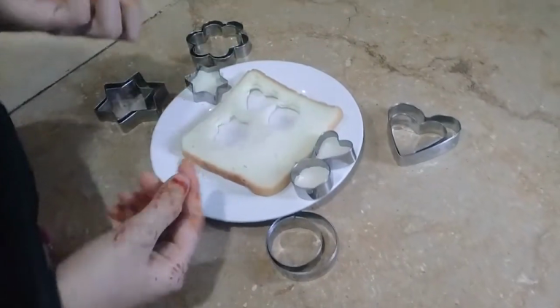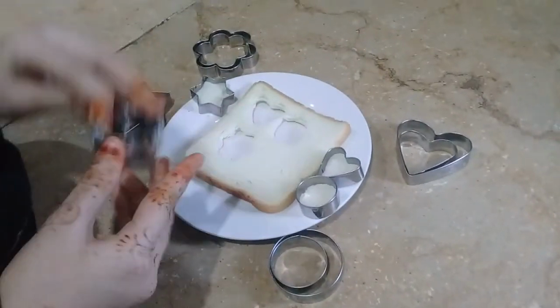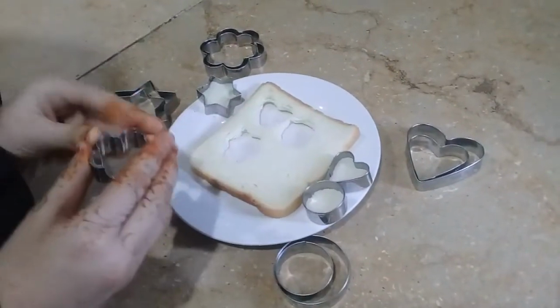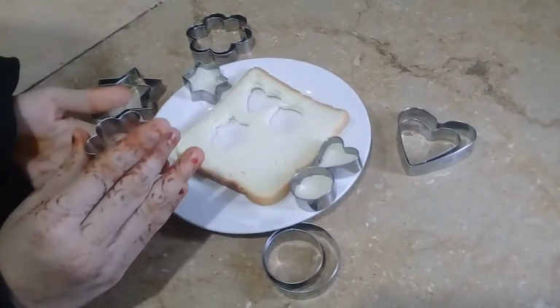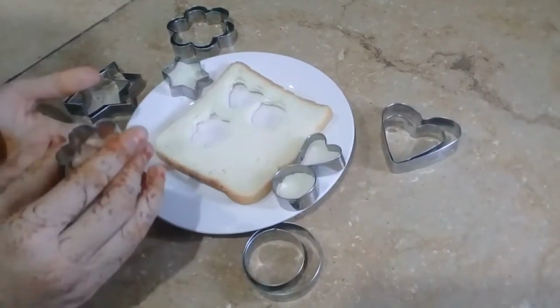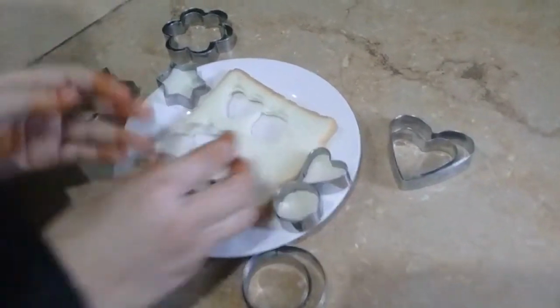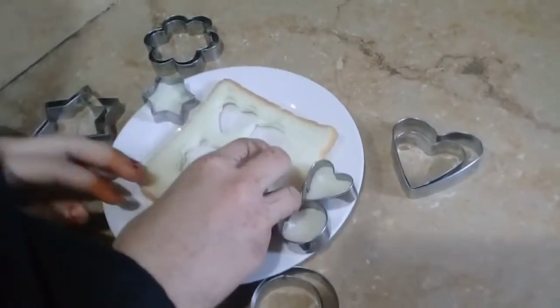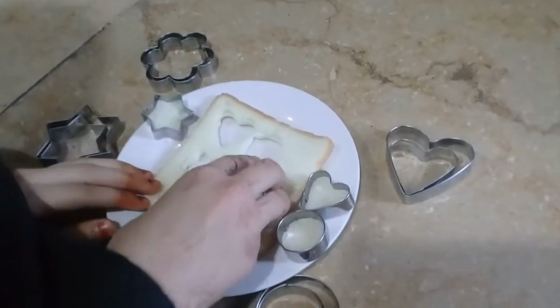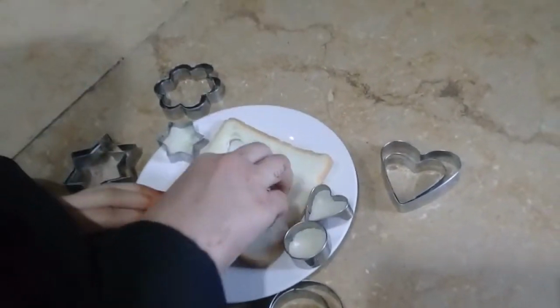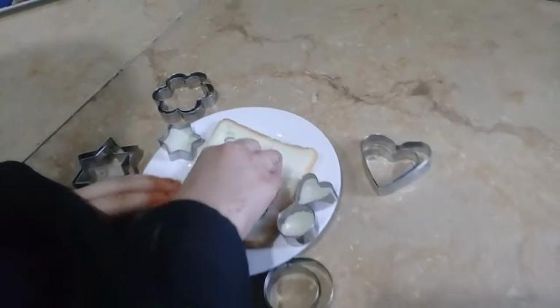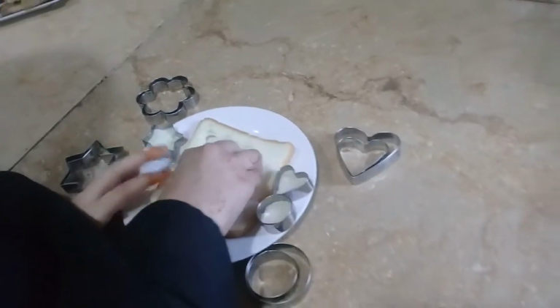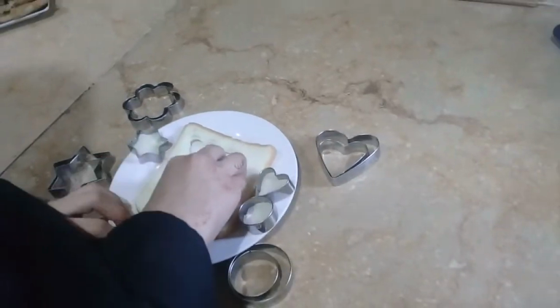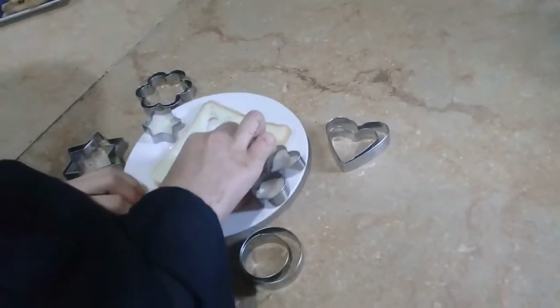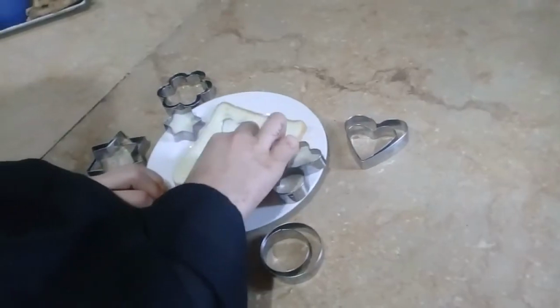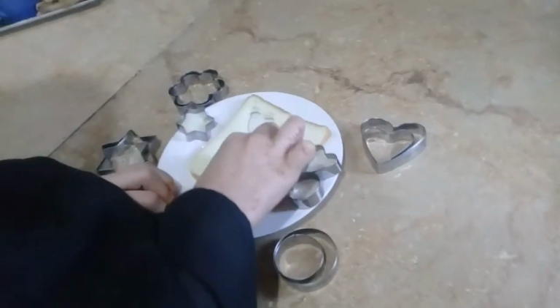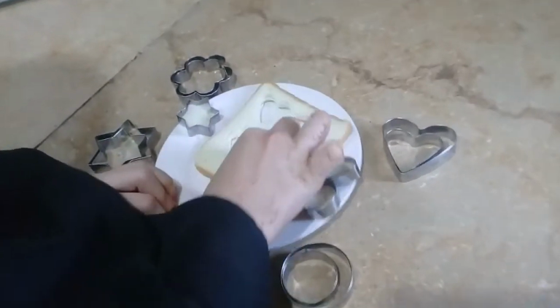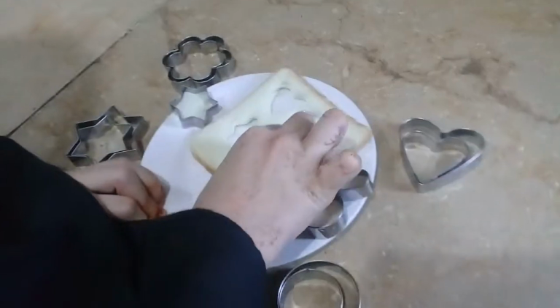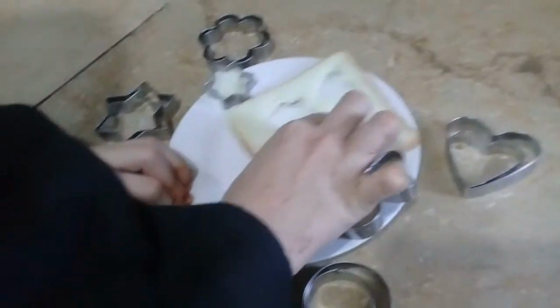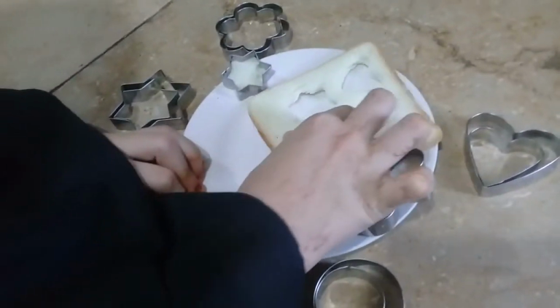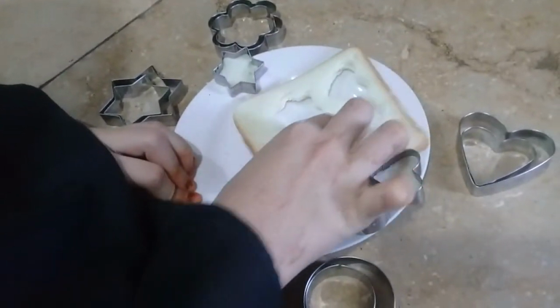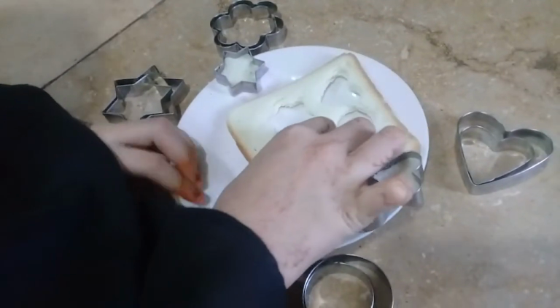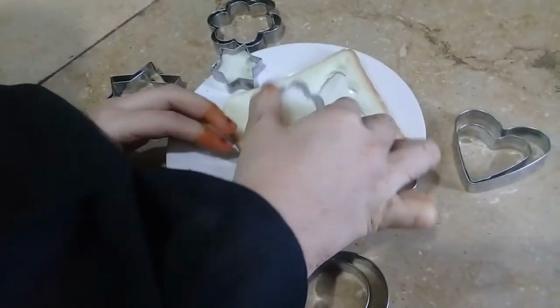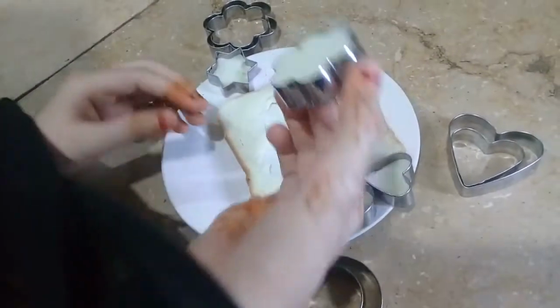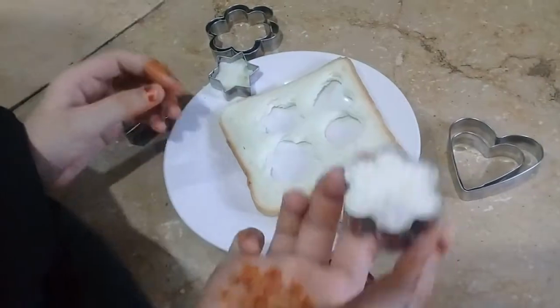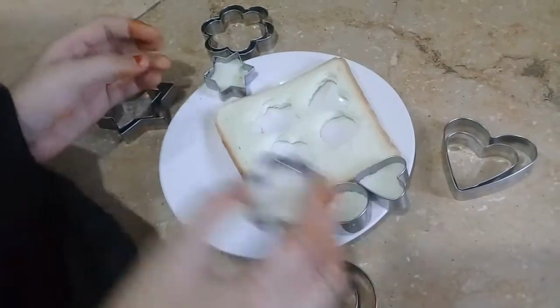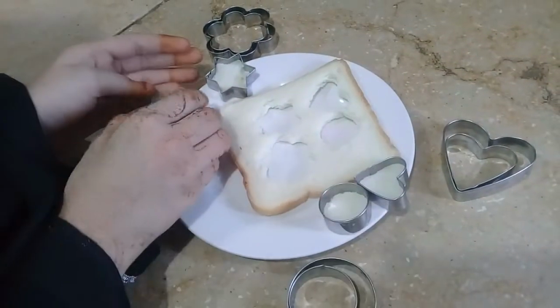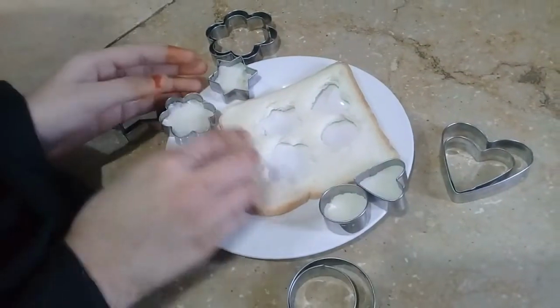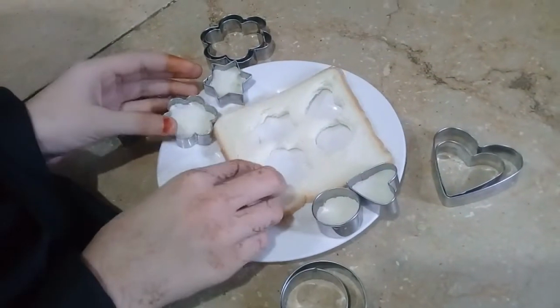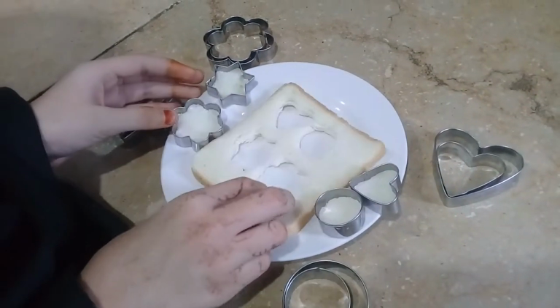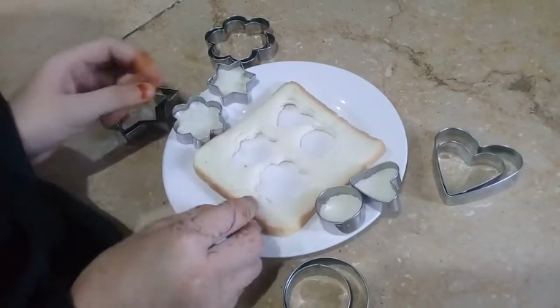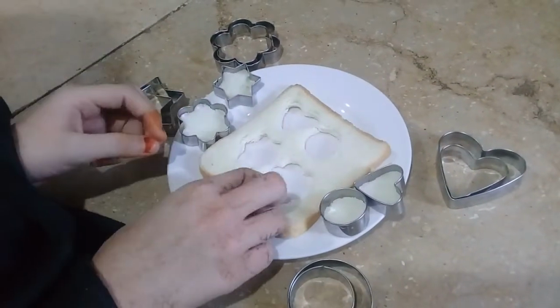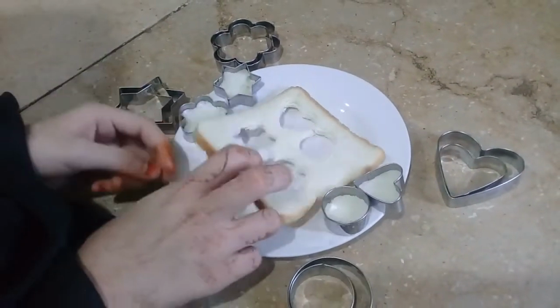We will cut it into the flower shape. Okay, so this one will be like this, and this one will be like this. Okay, so all of these have been opened. Now I will put this on the bread.